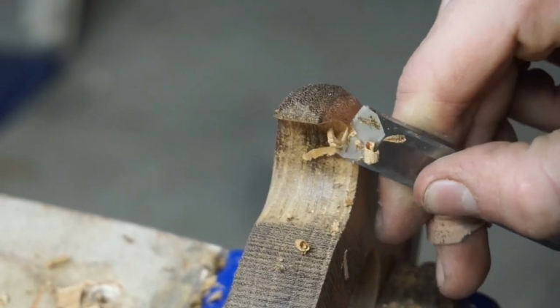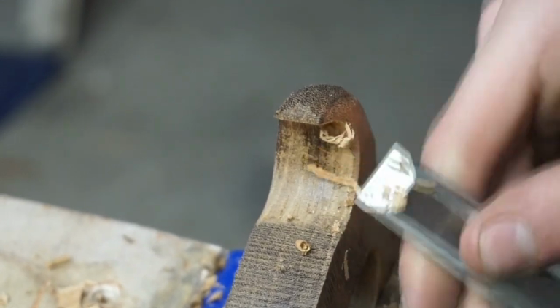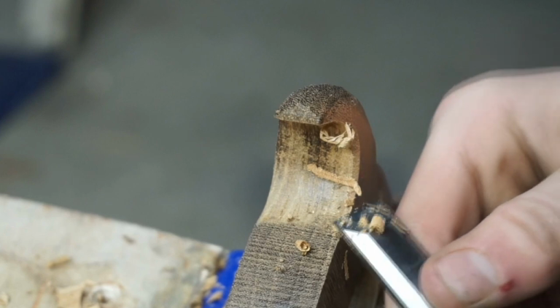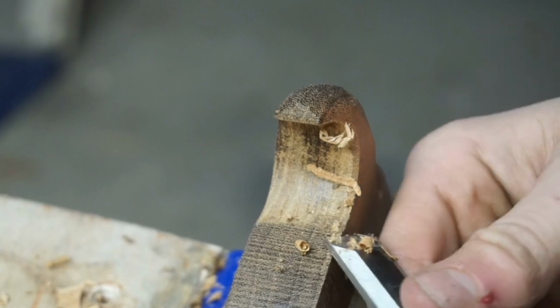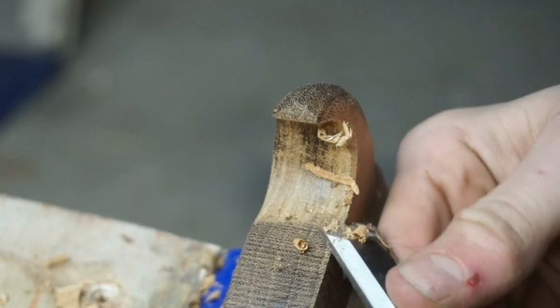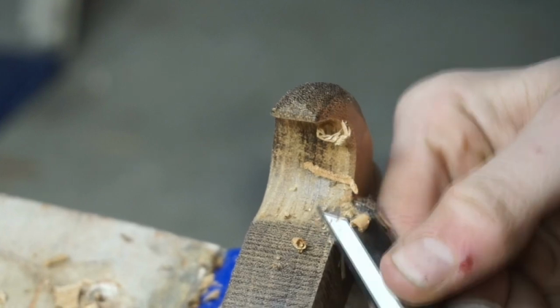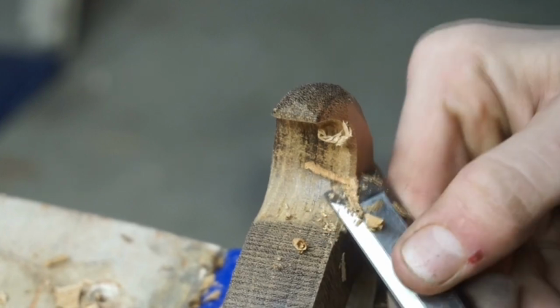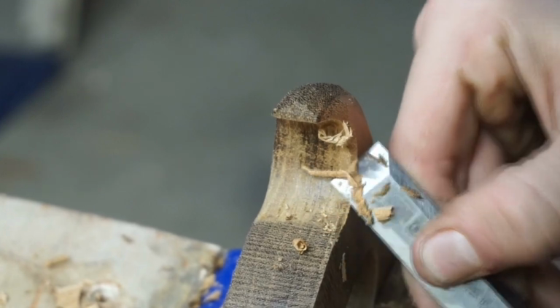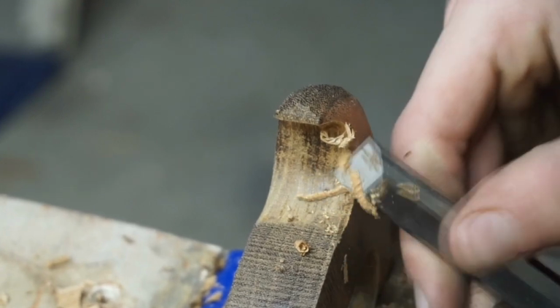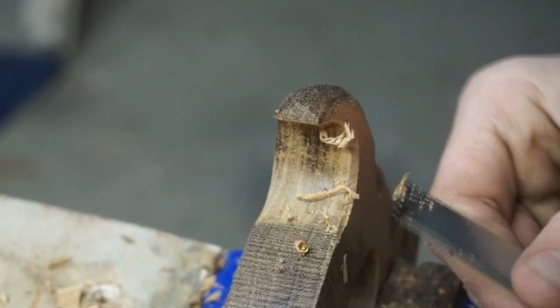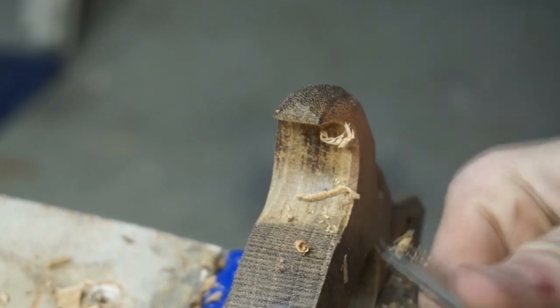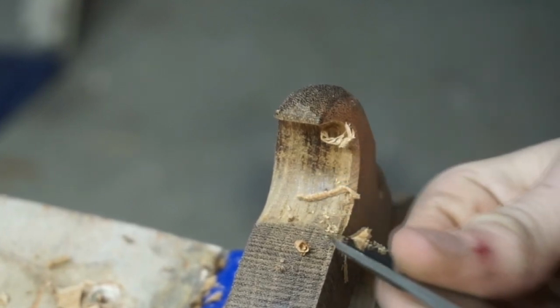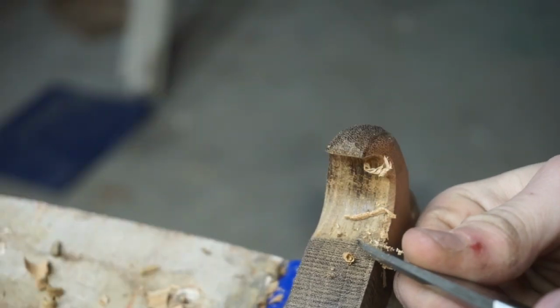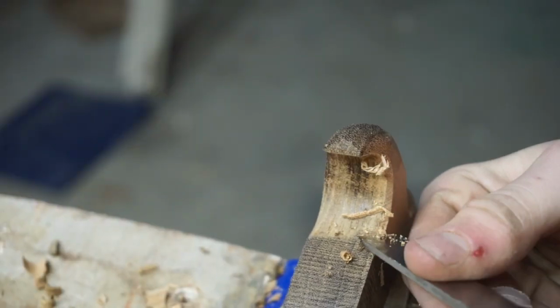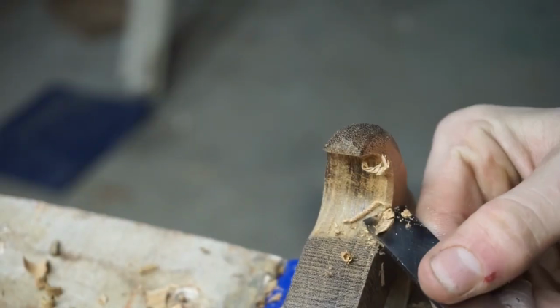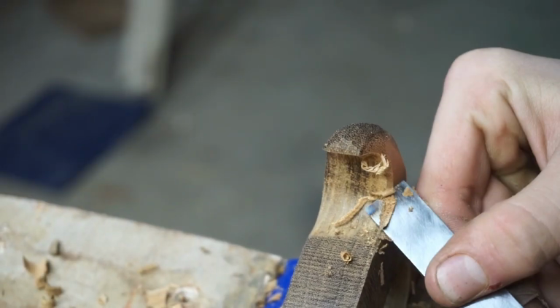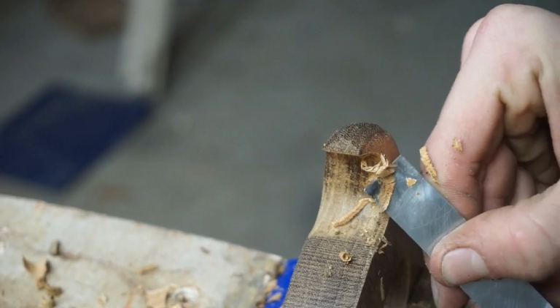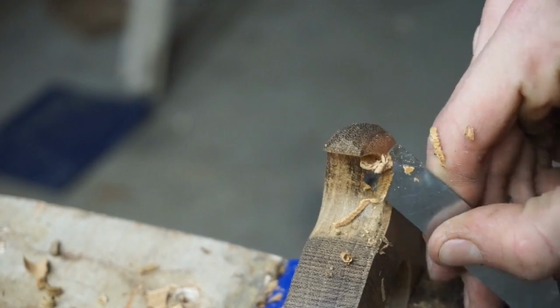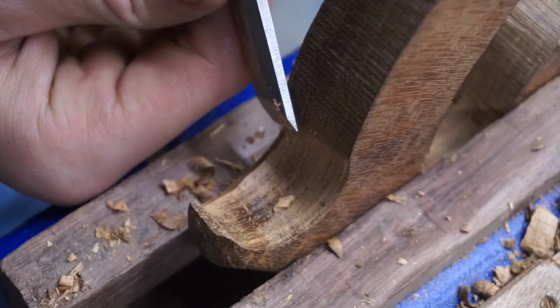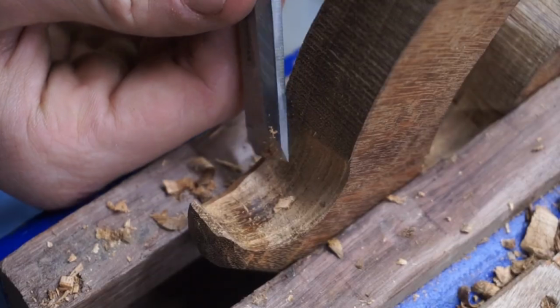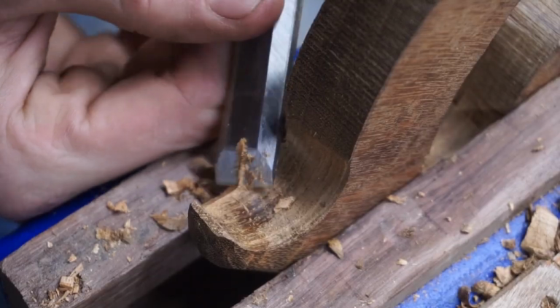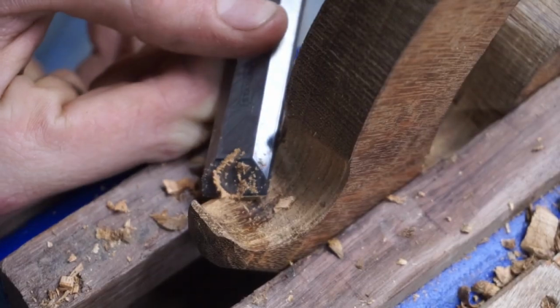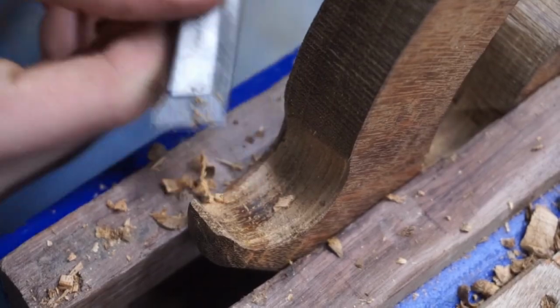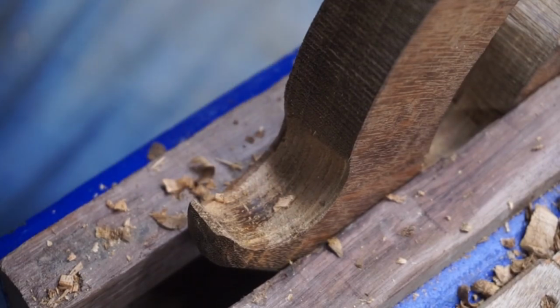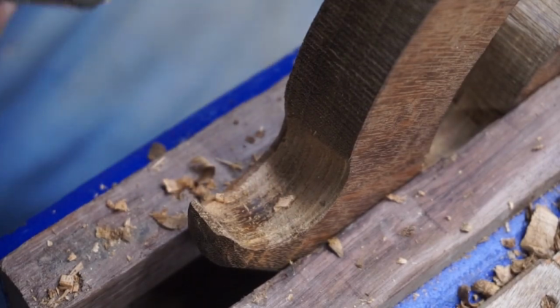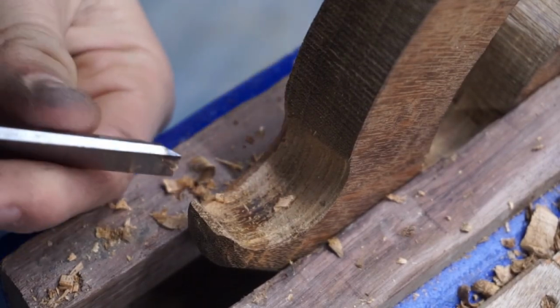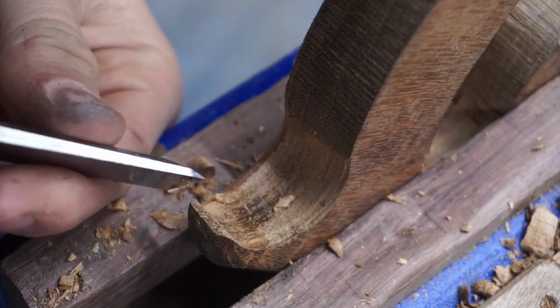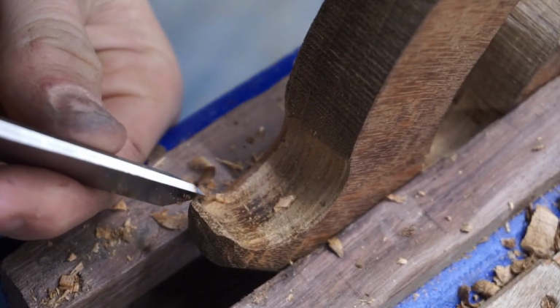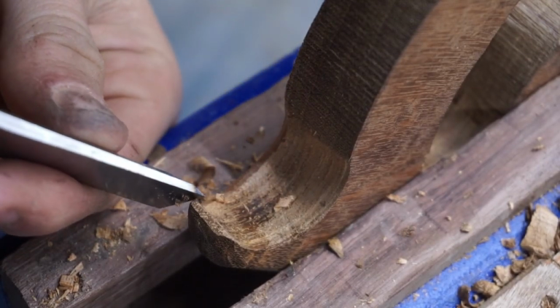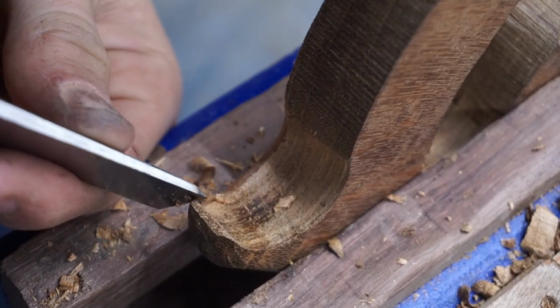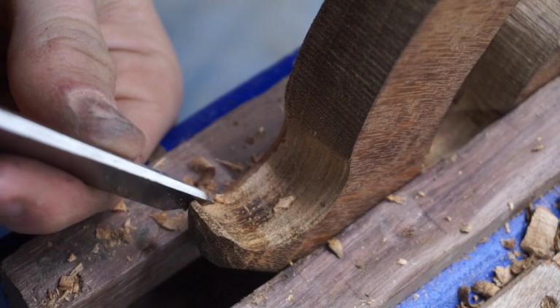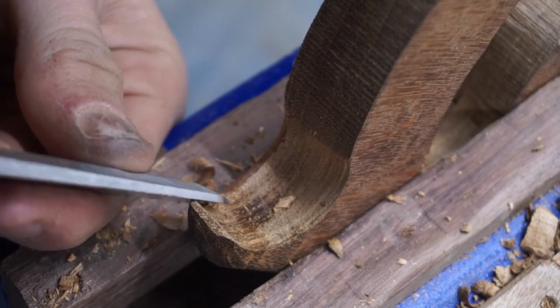I think in general my control with my tools is getting a lot better — chisel-wise, saw-wise, and file-wise, not so much. I'm still a little bit of a barbarian with them.